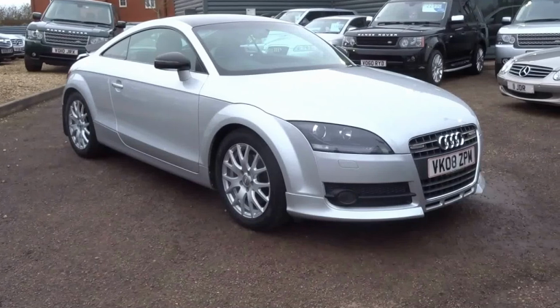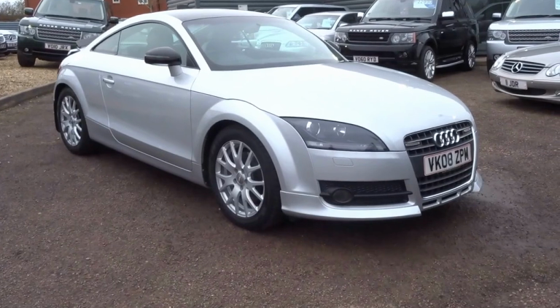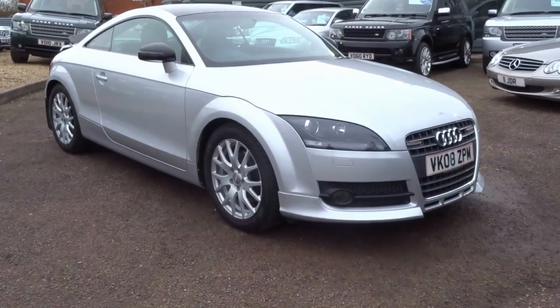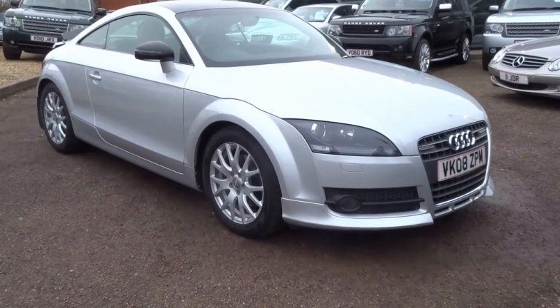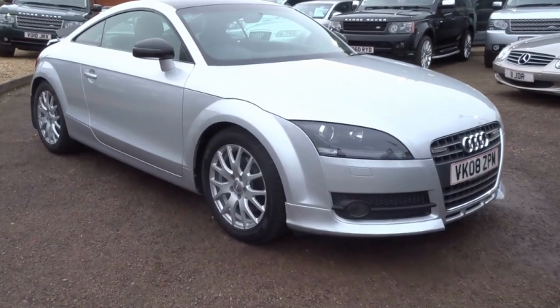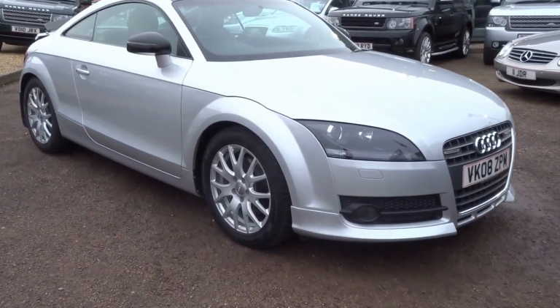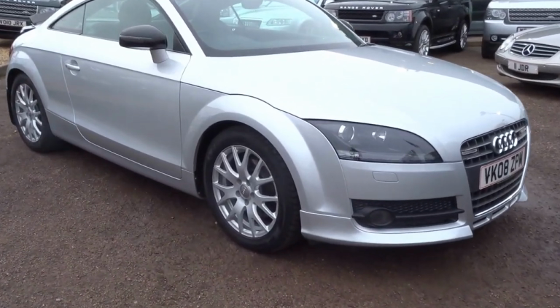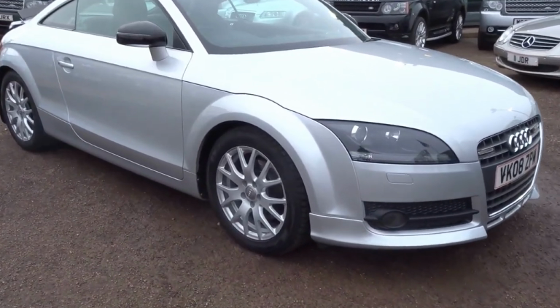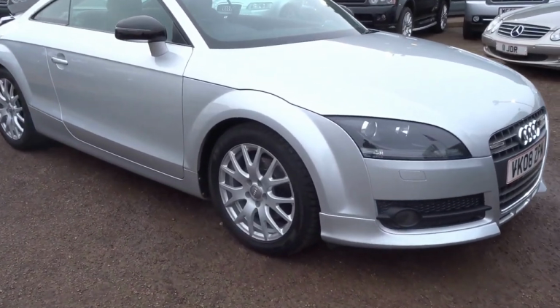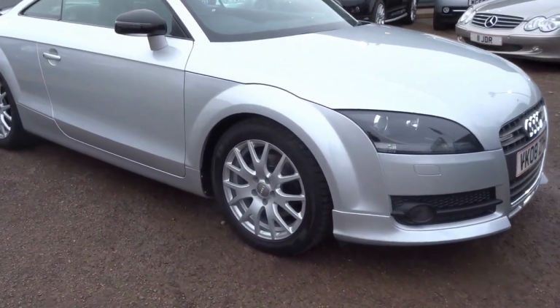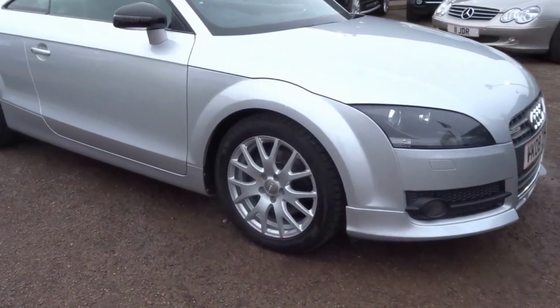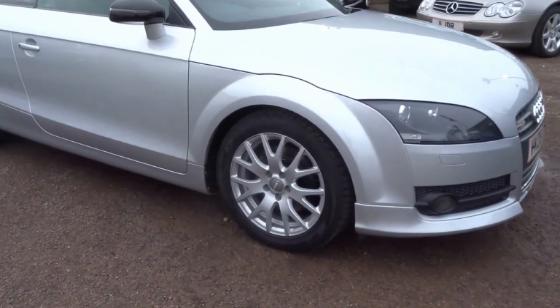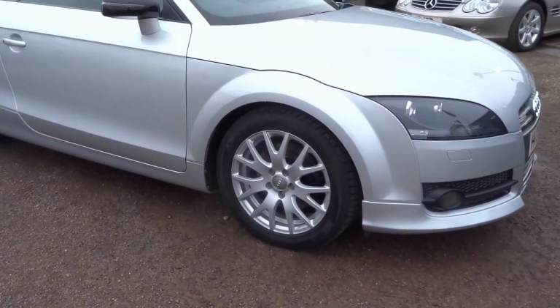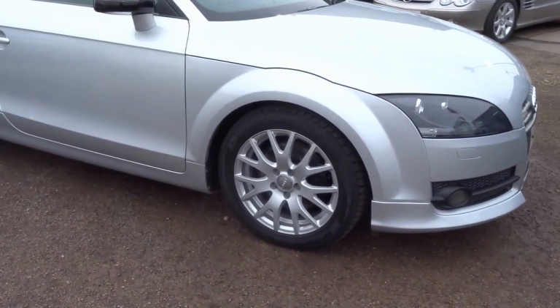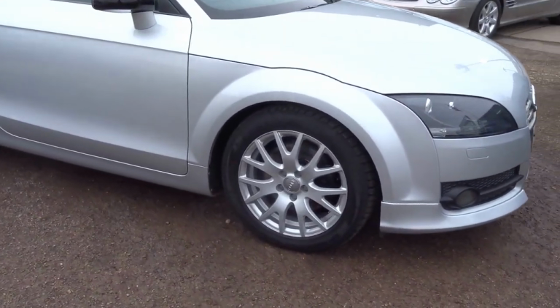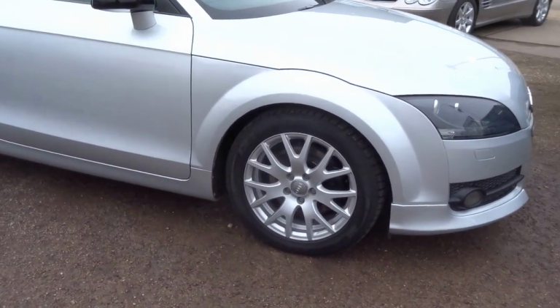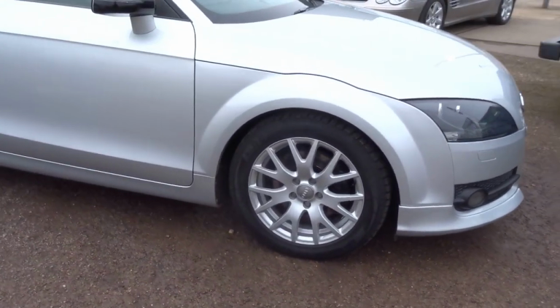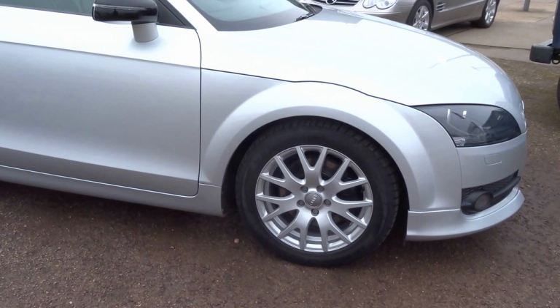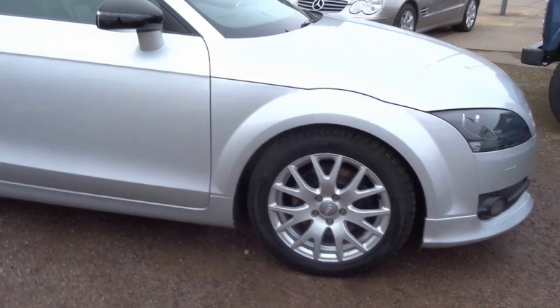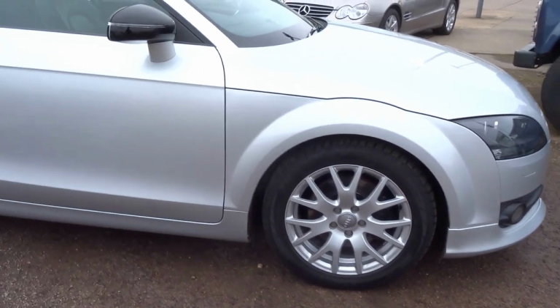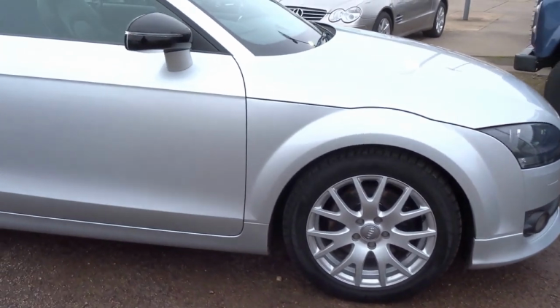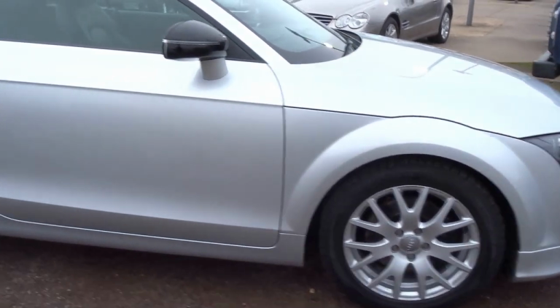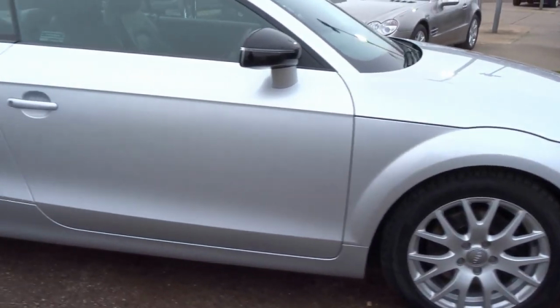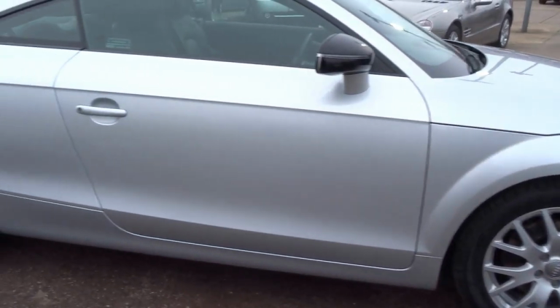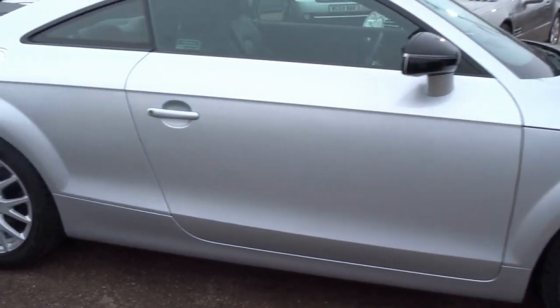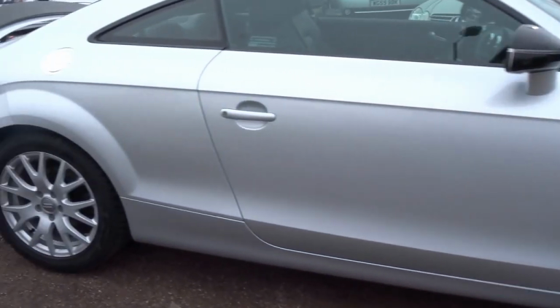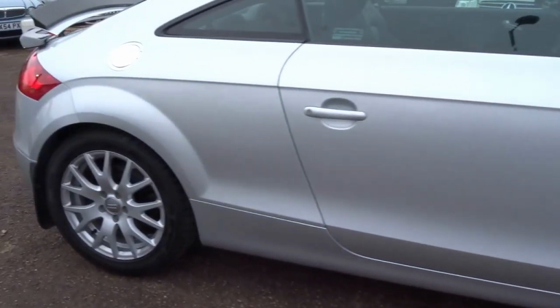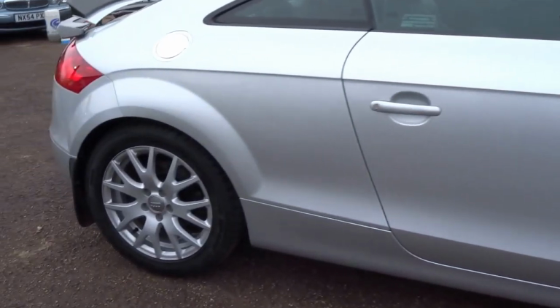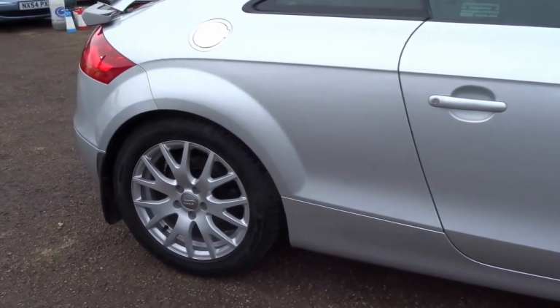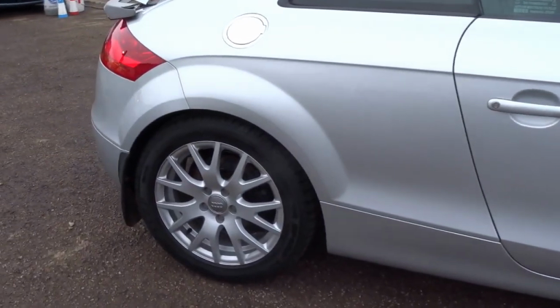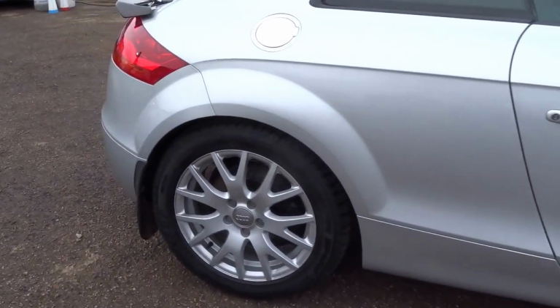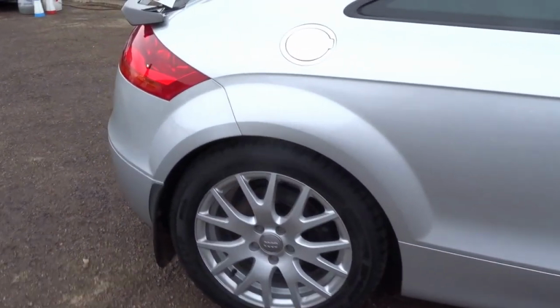So here we have a fresh bit of stock here at Country Car. We've just had this one in today — it's an Audi TT Coupe. Just show you around the car.